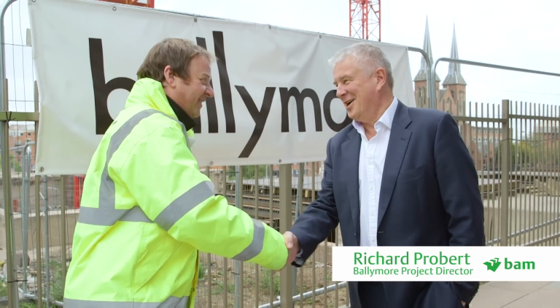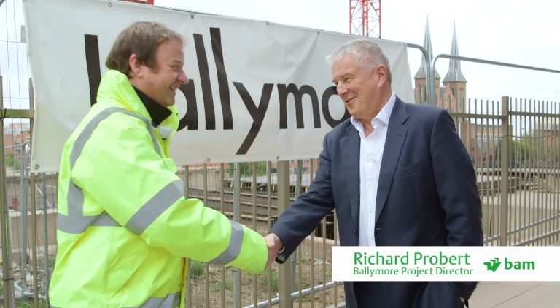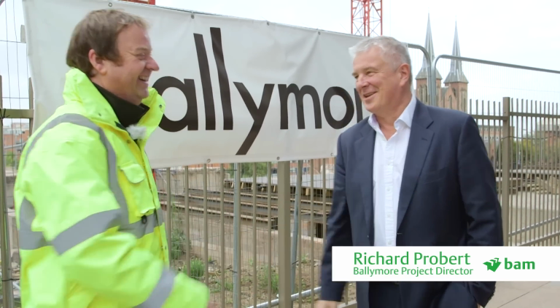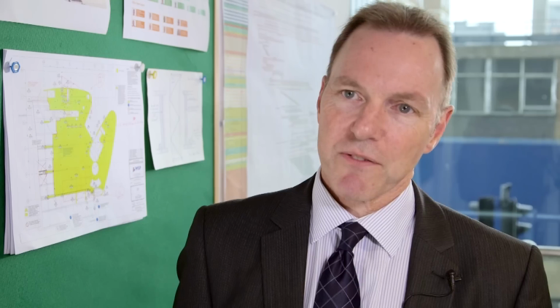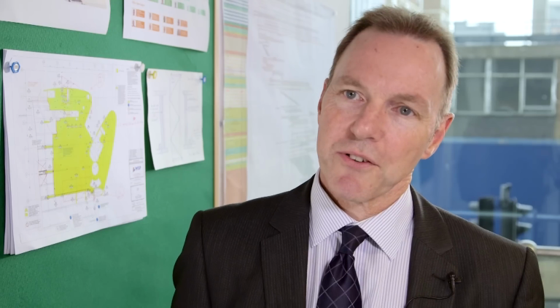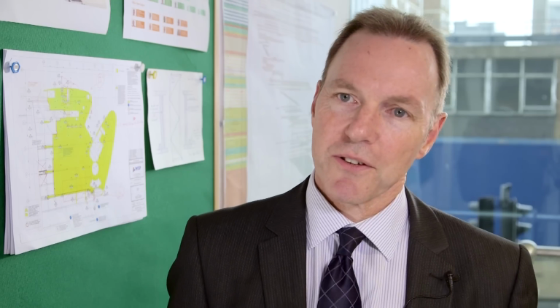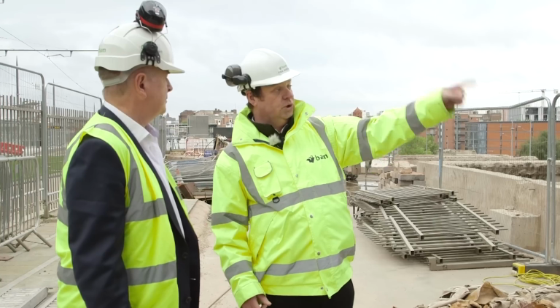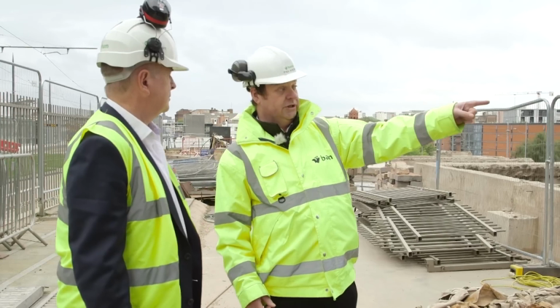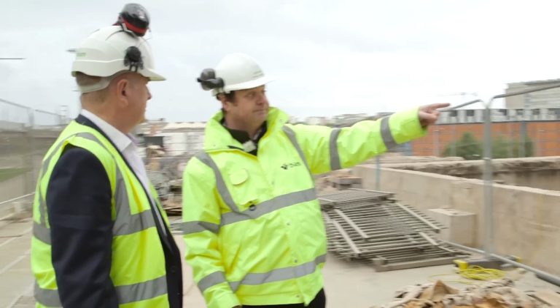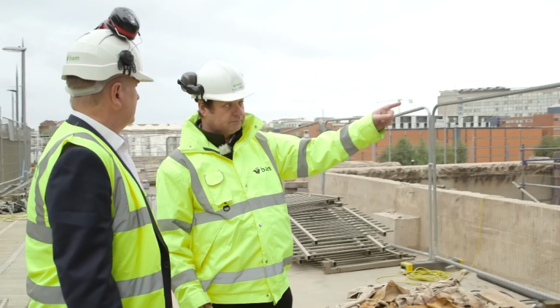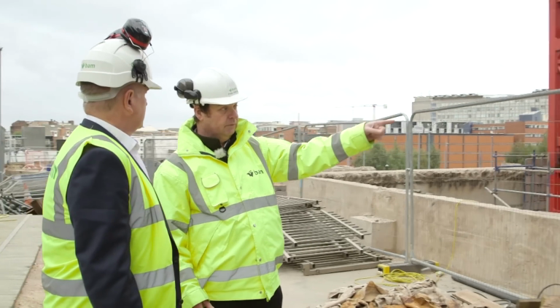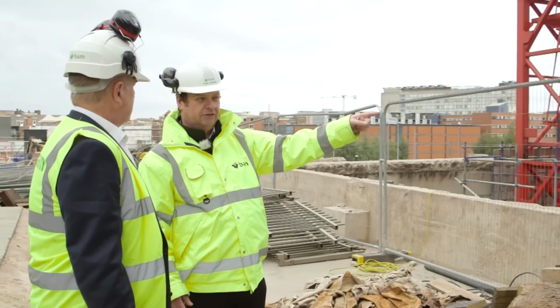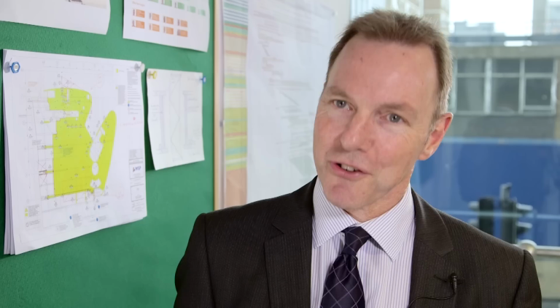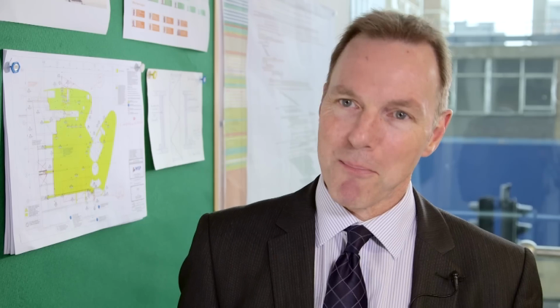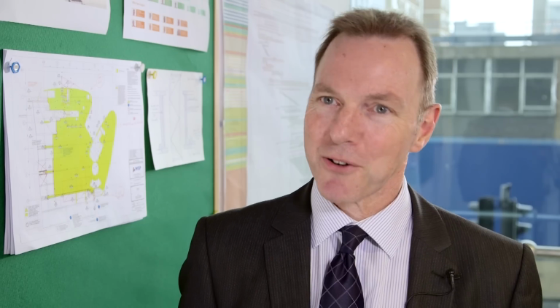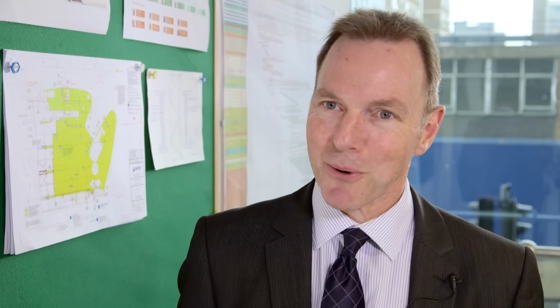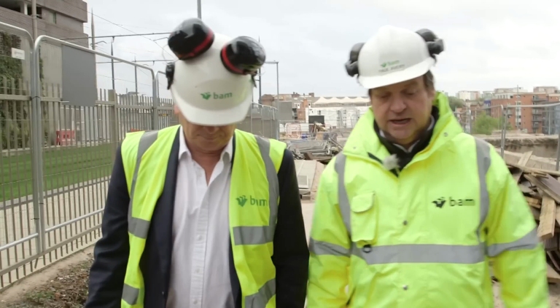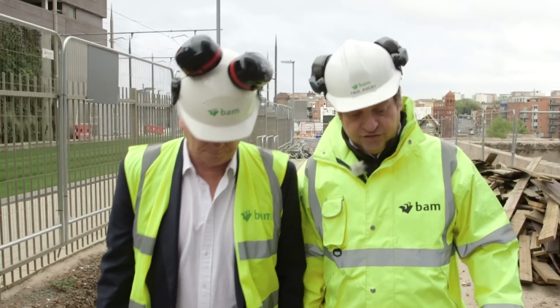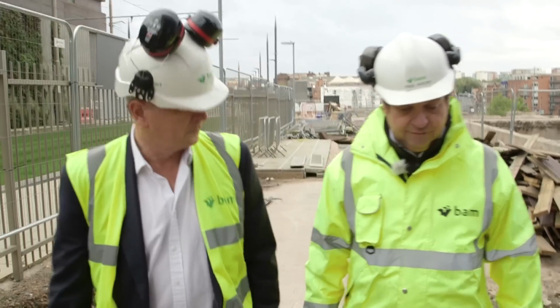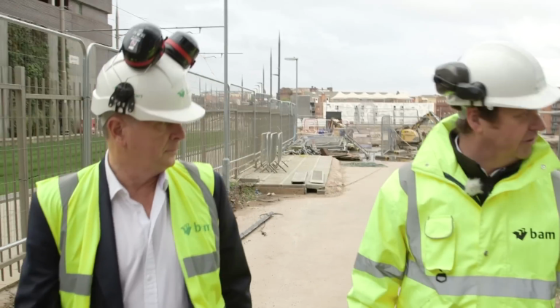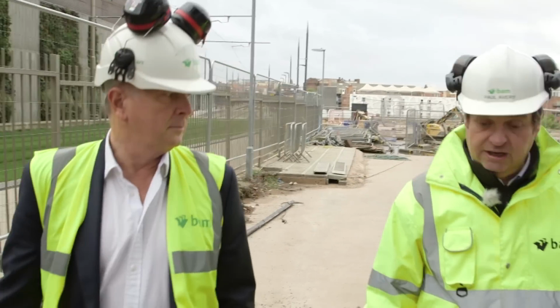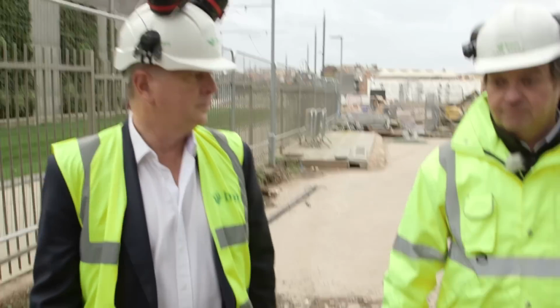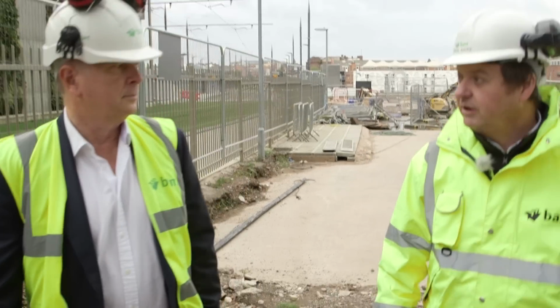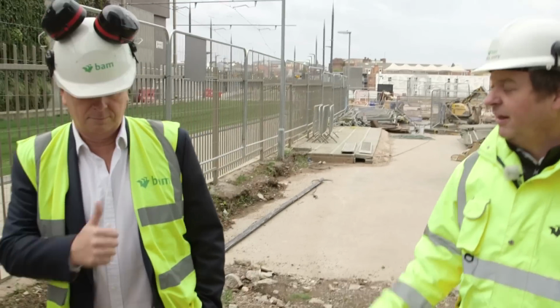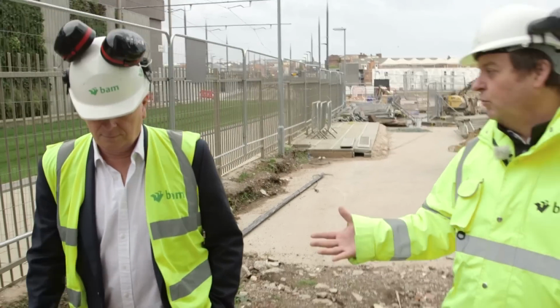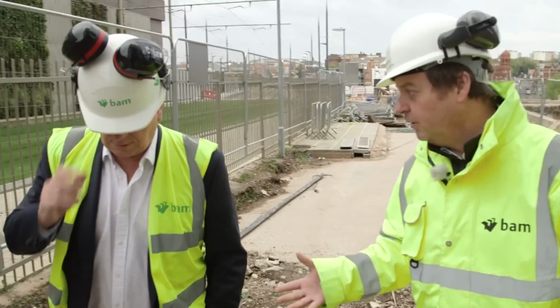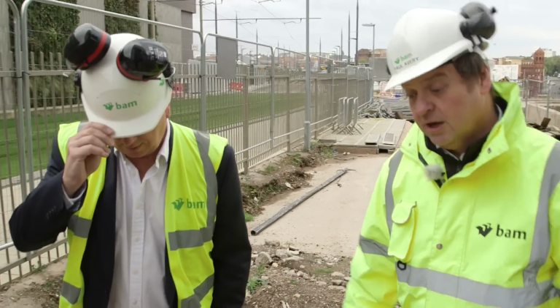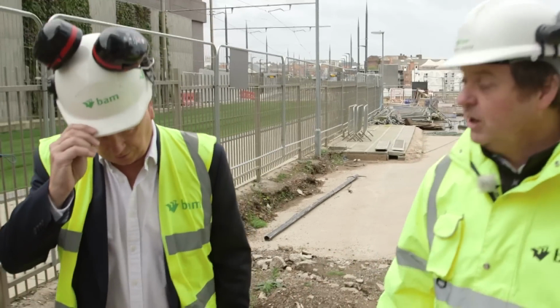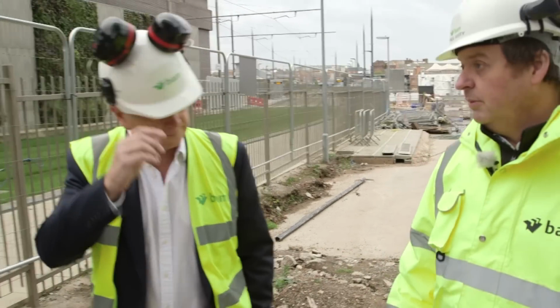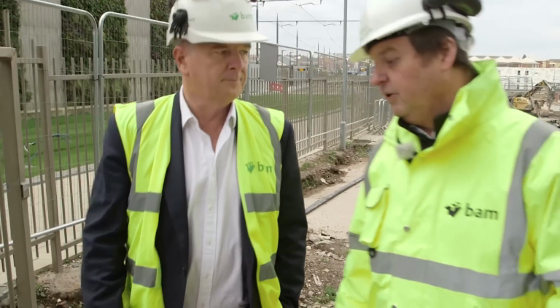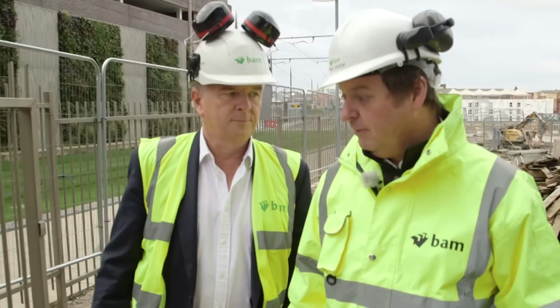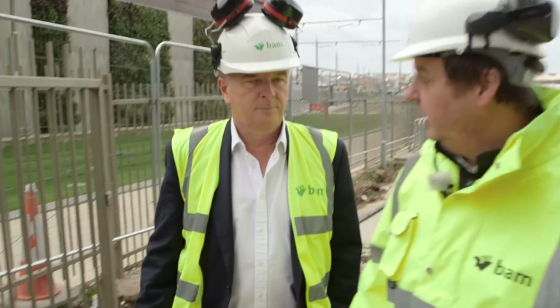BAM Construction goes out of its way to find an intelligent client who realises they need more than just a man who can build. You'll see the slip forming progressing from the 14th — that's the rig build date — but there'll be concrete up there by the end of the year.